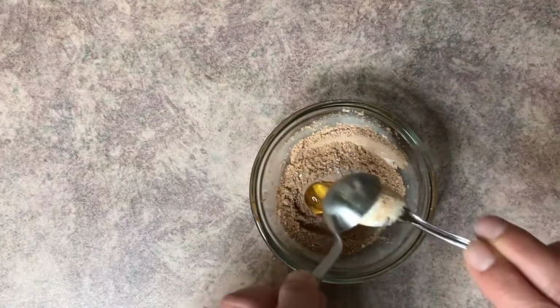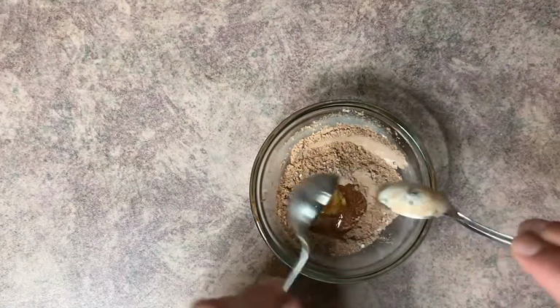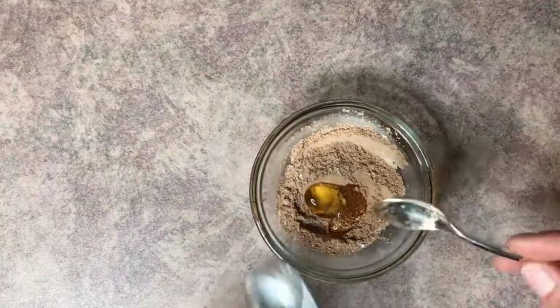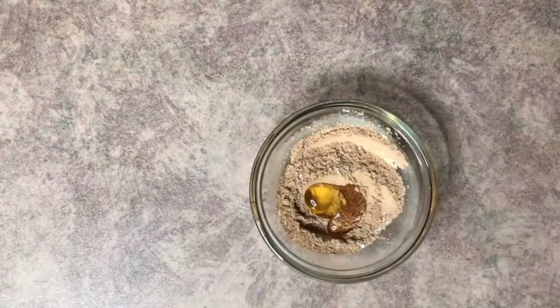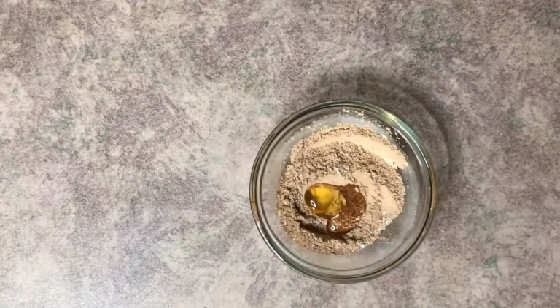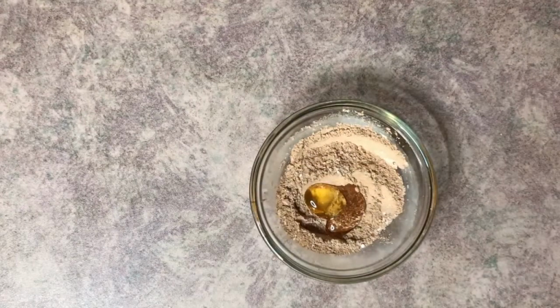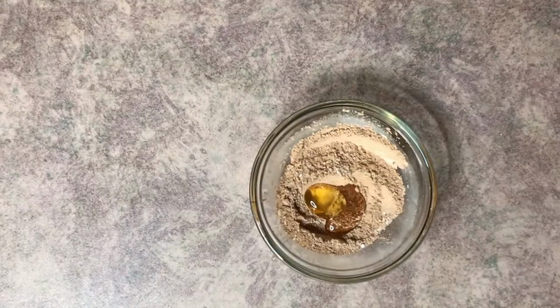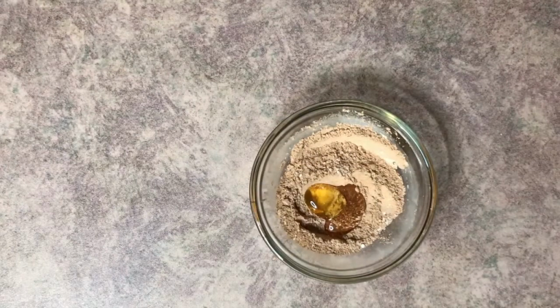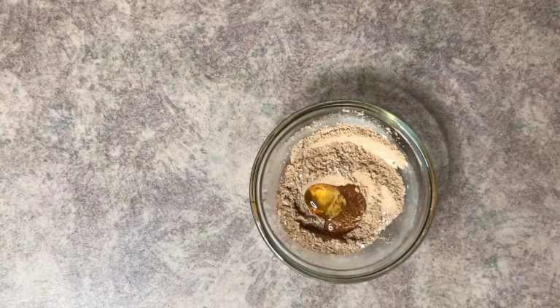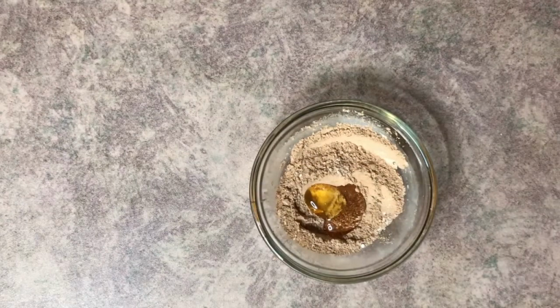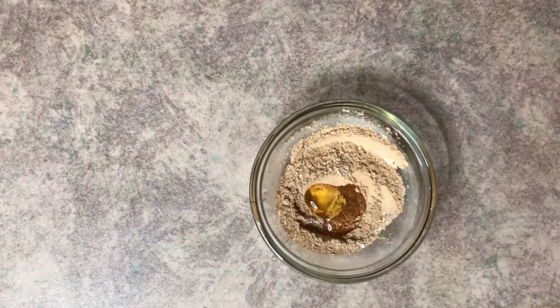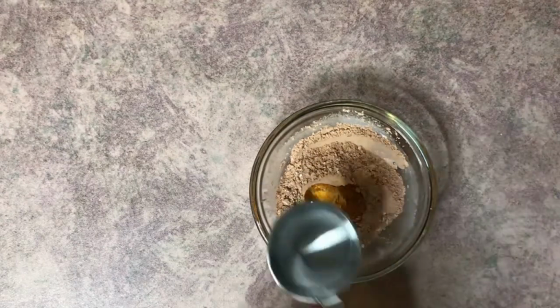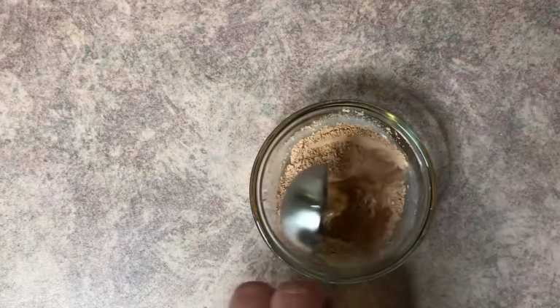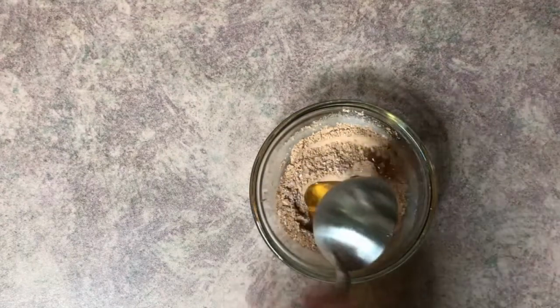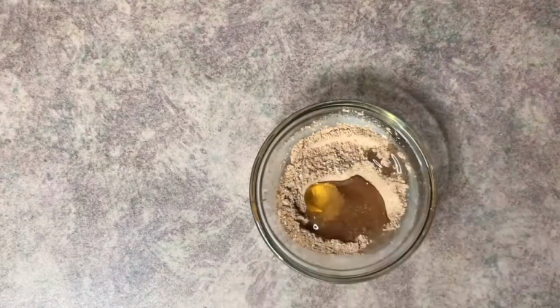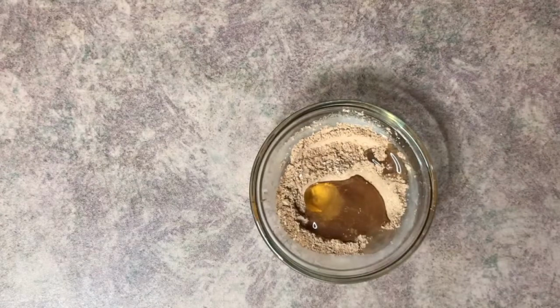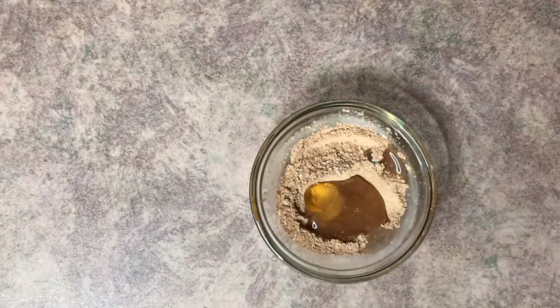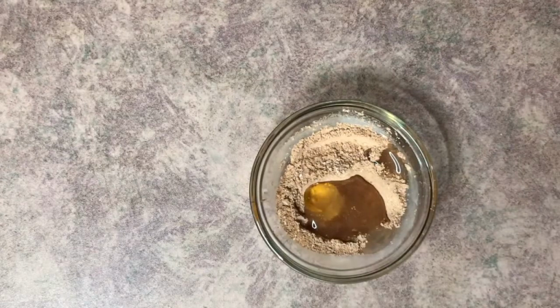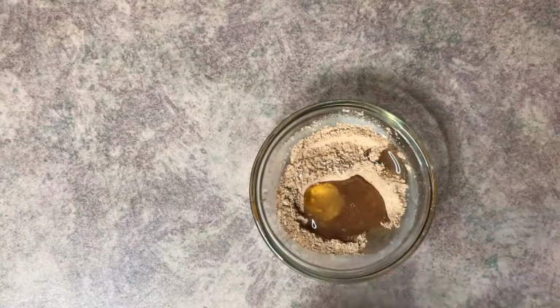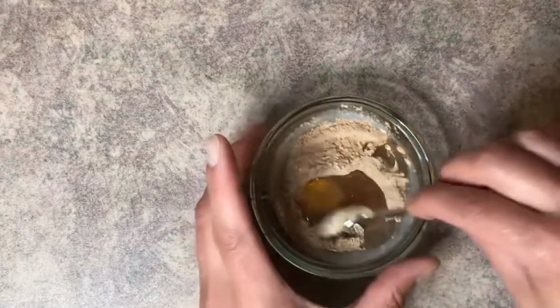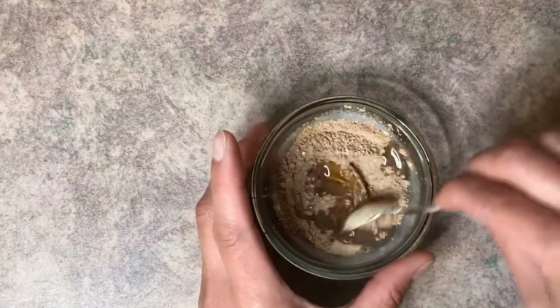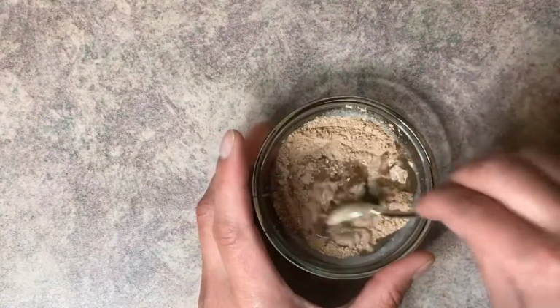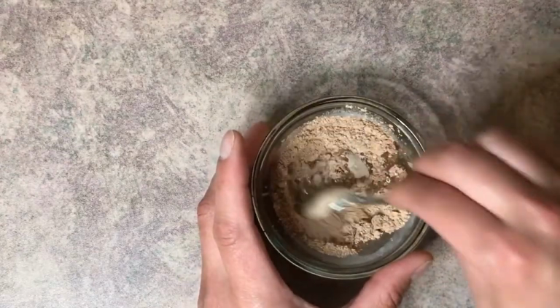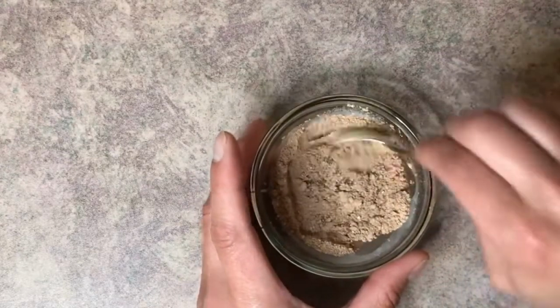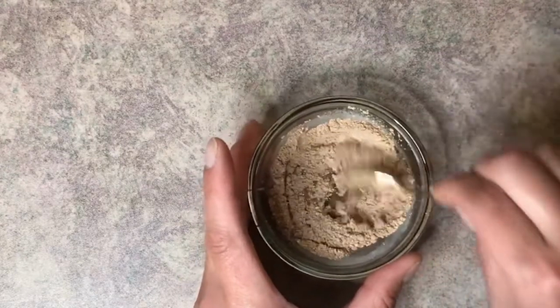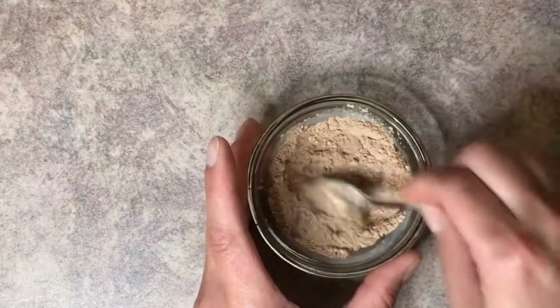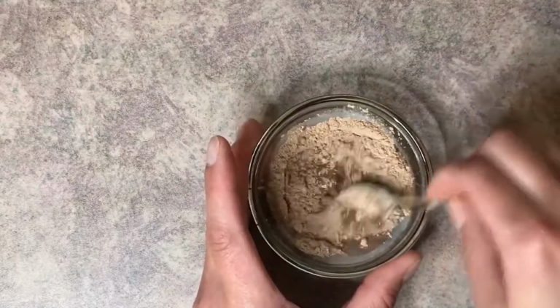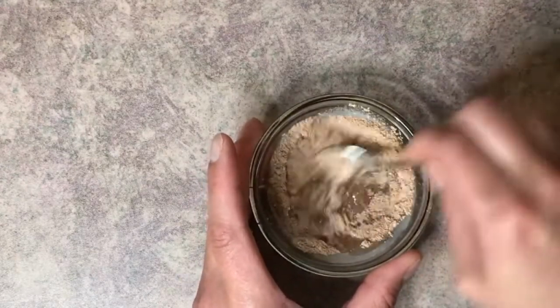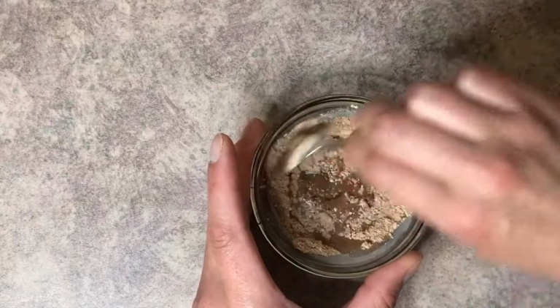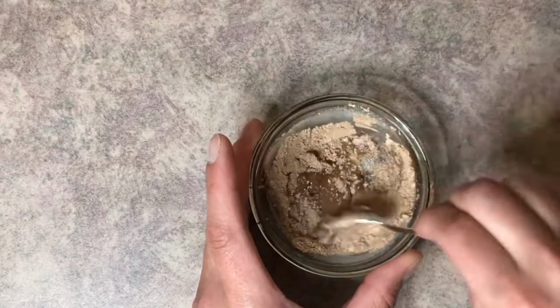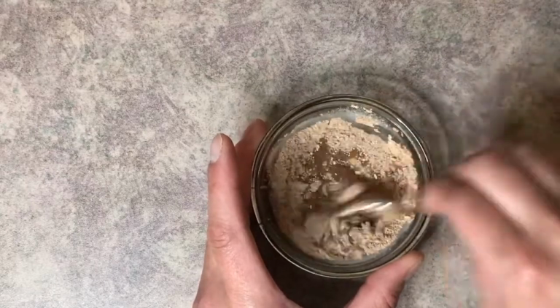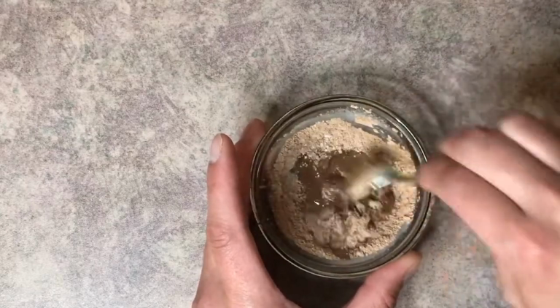Then add the vegetable glycerin and the water, and it really is just as easy as that — go ahead and mix it up.